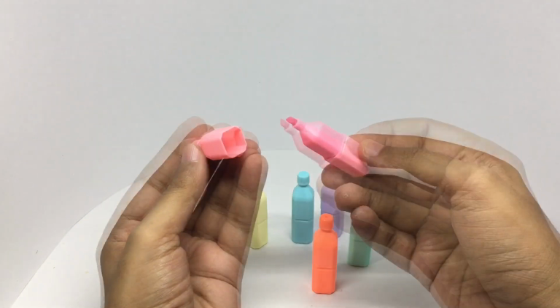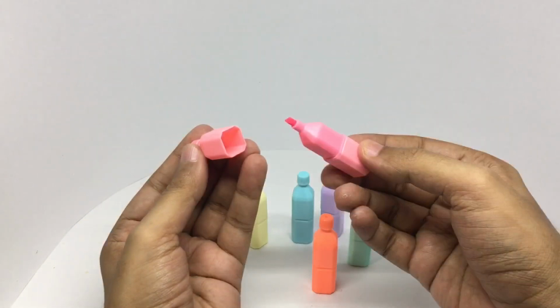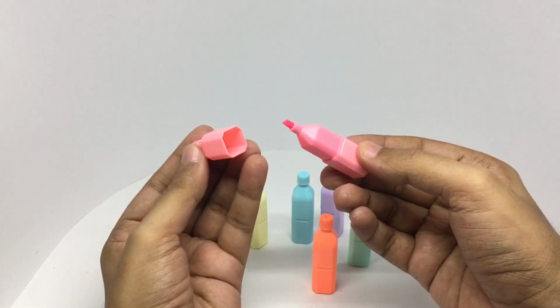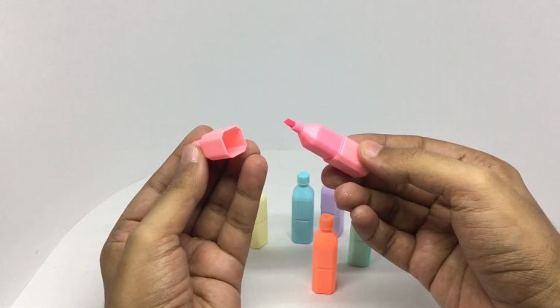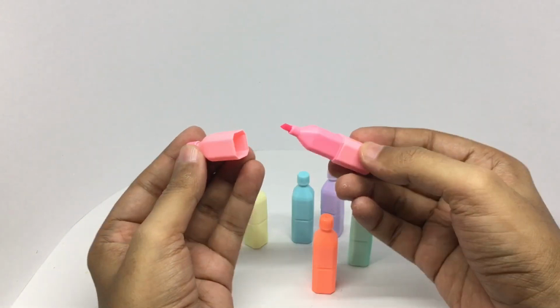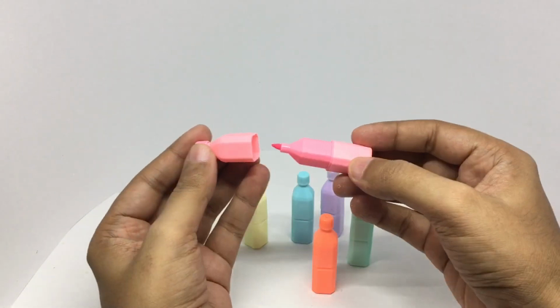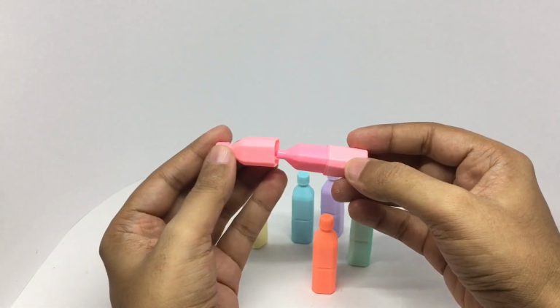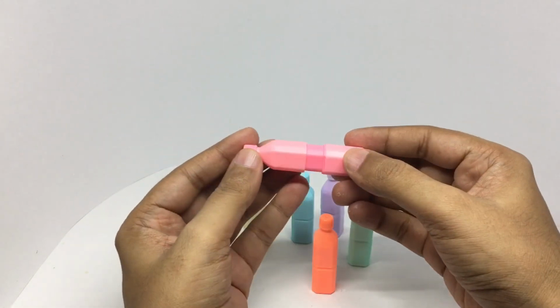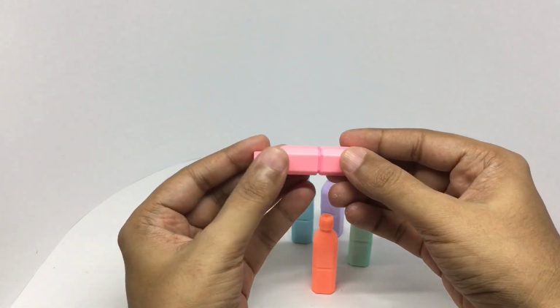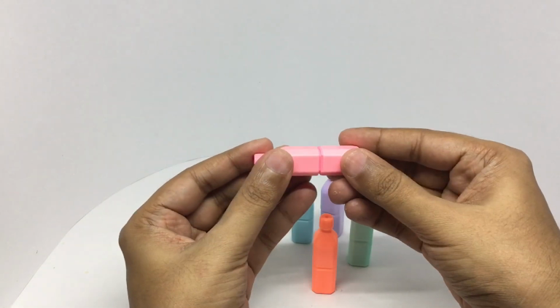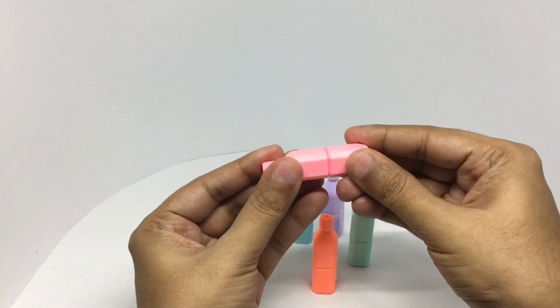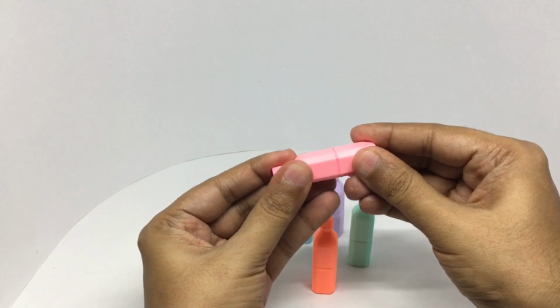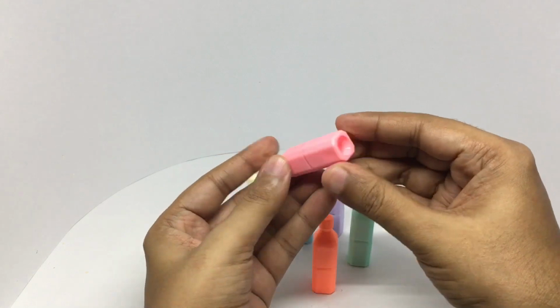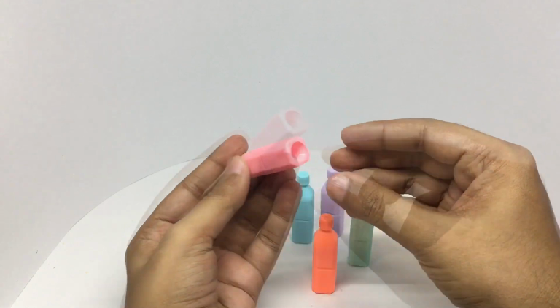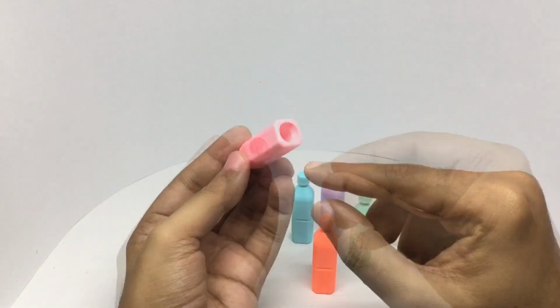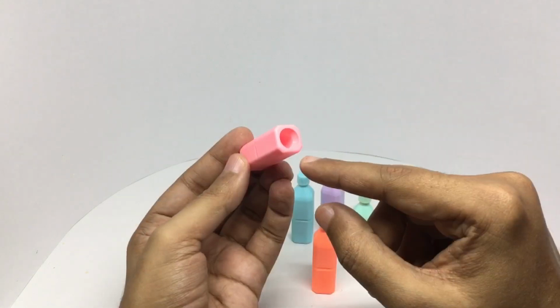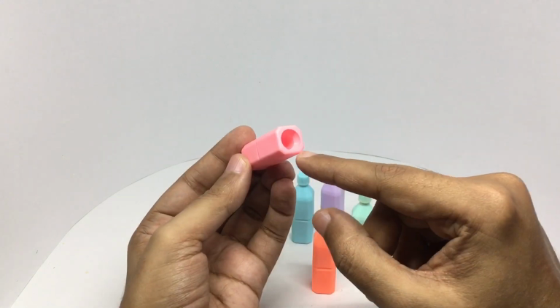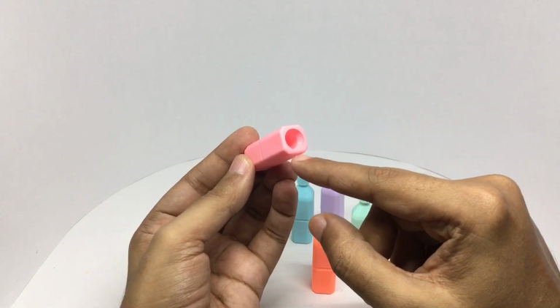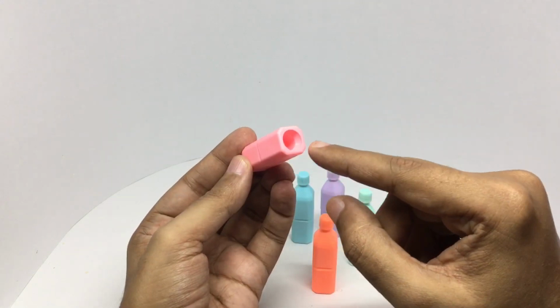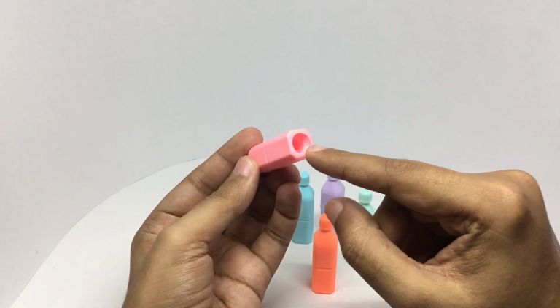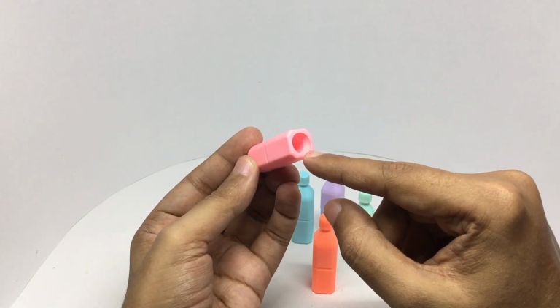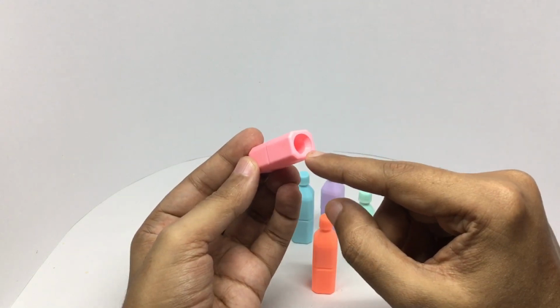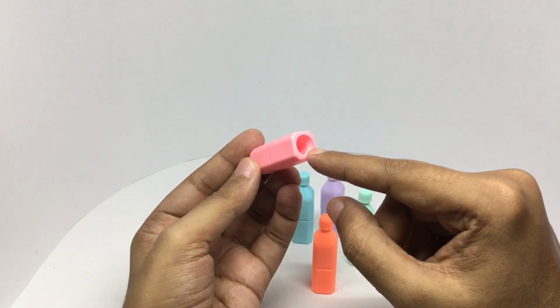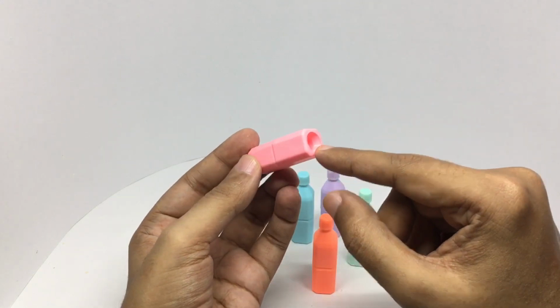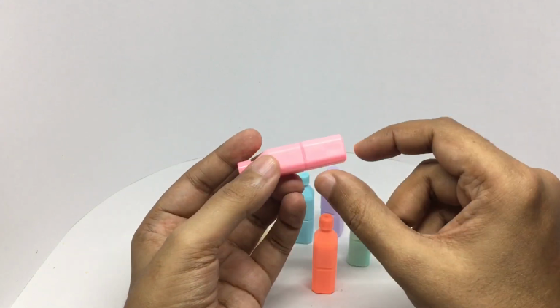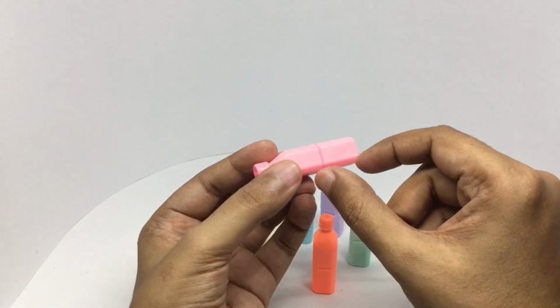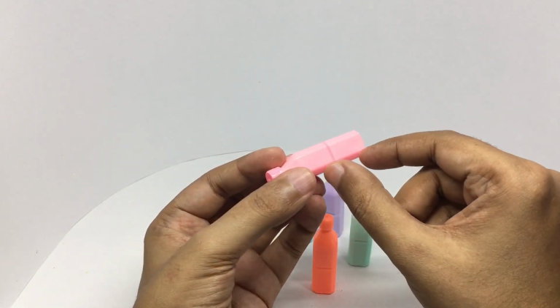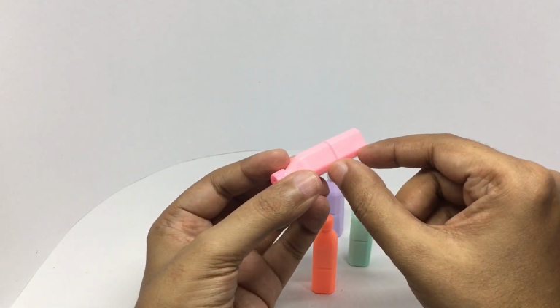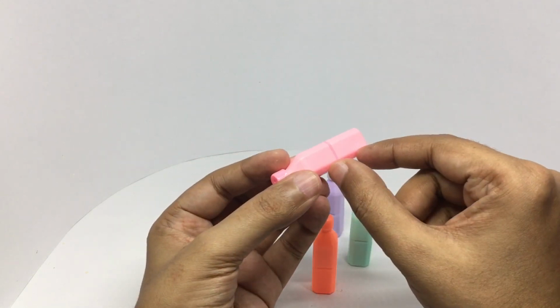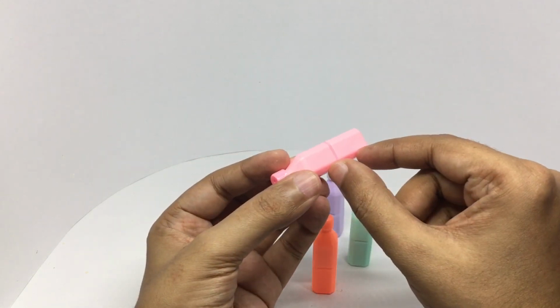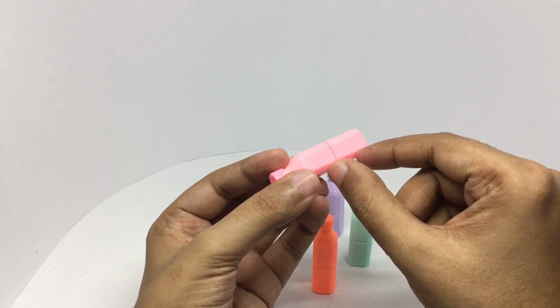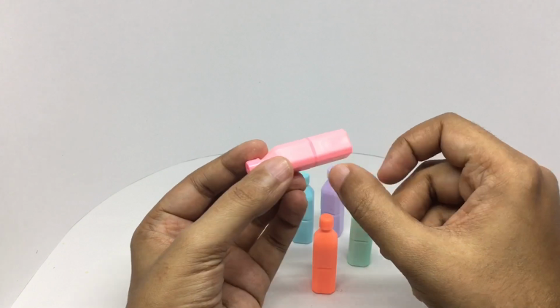That's how the highlighter looks. There is a big hole at the bottom, so it's a tiny highlighter.